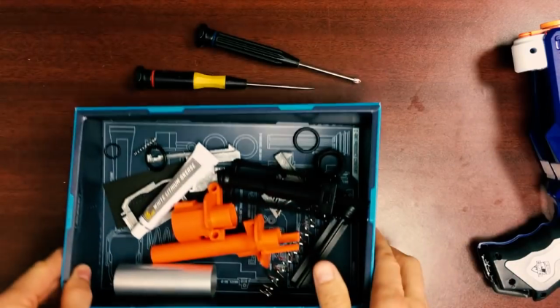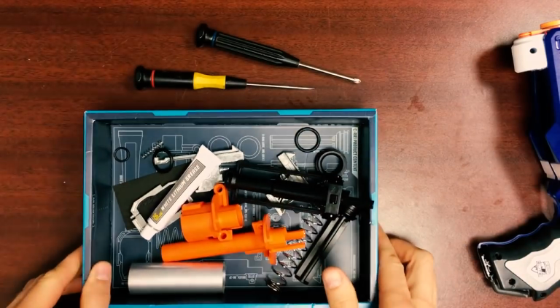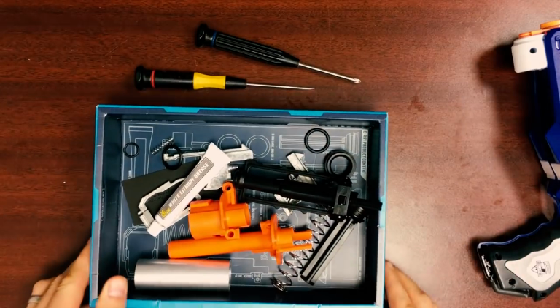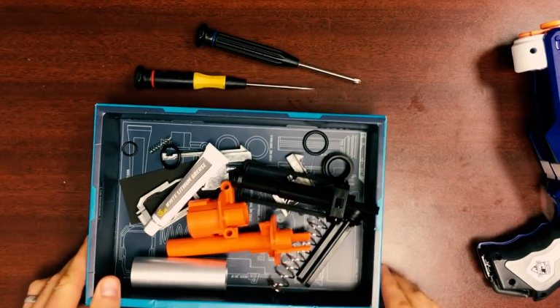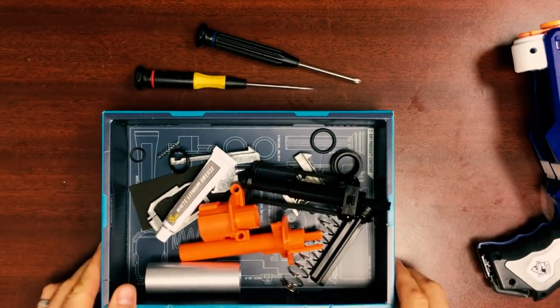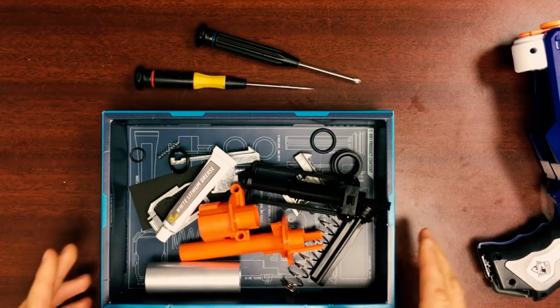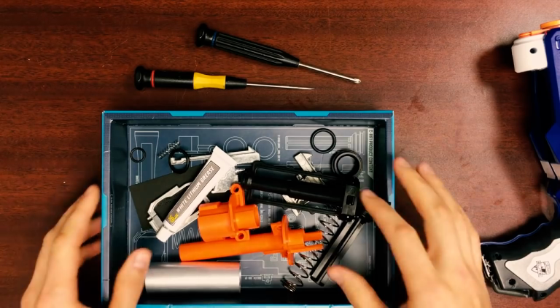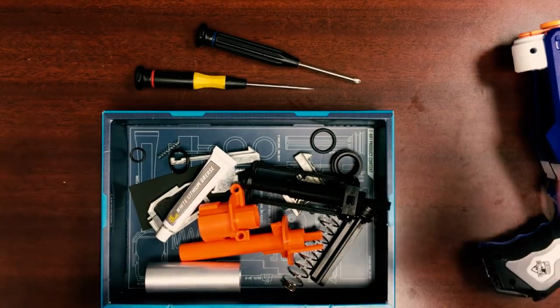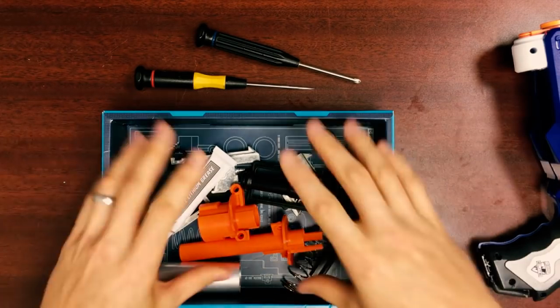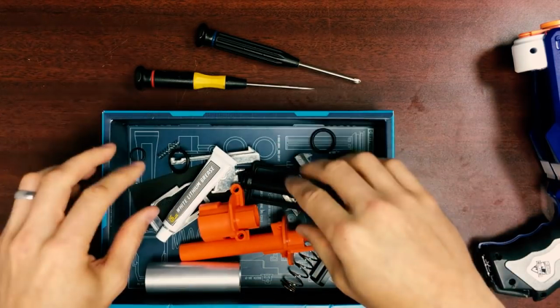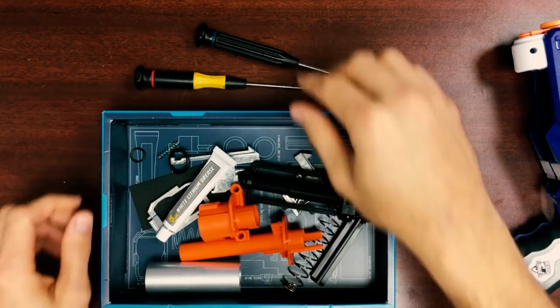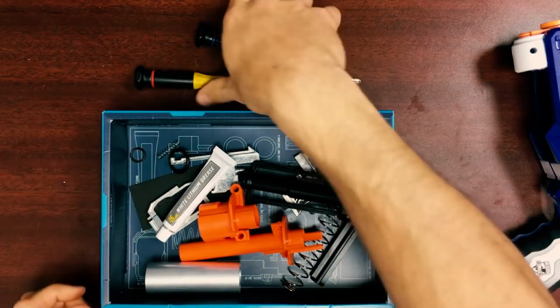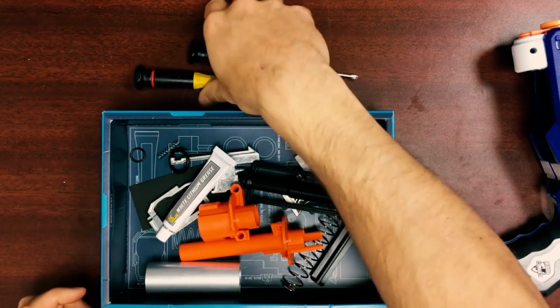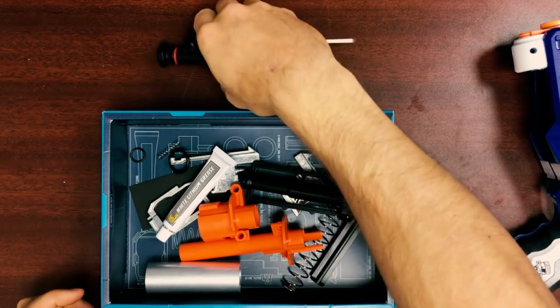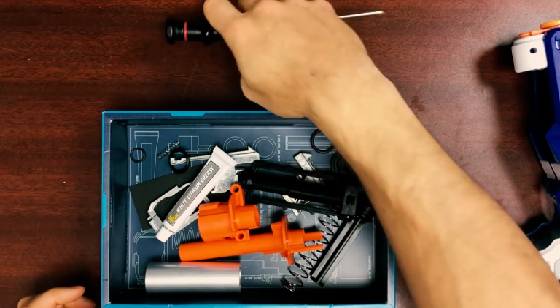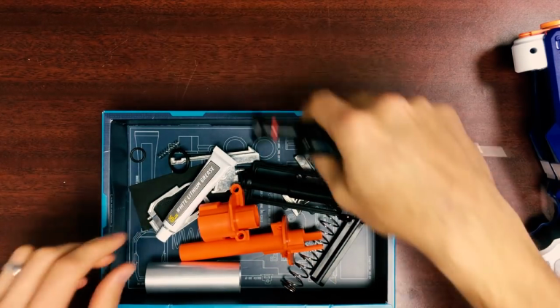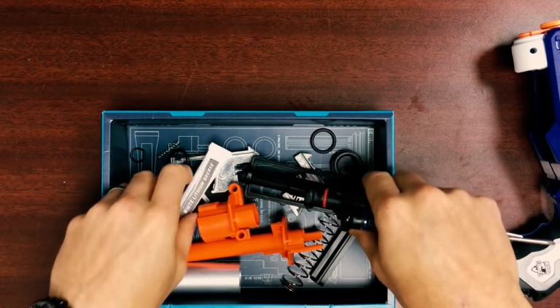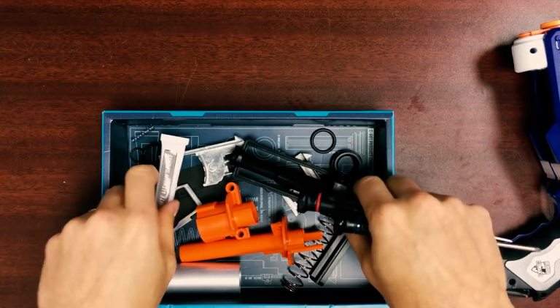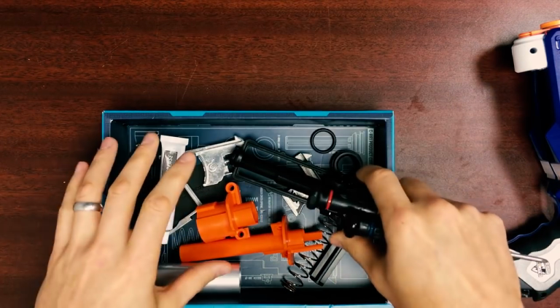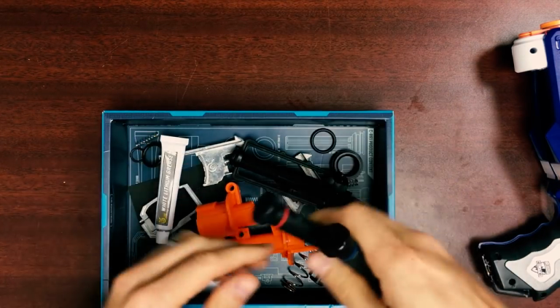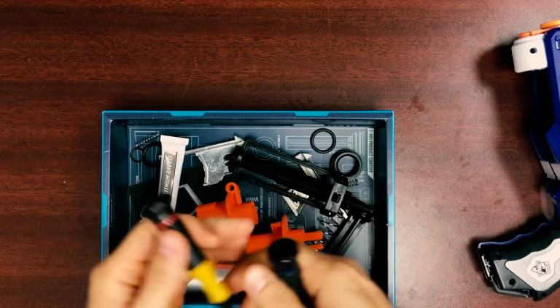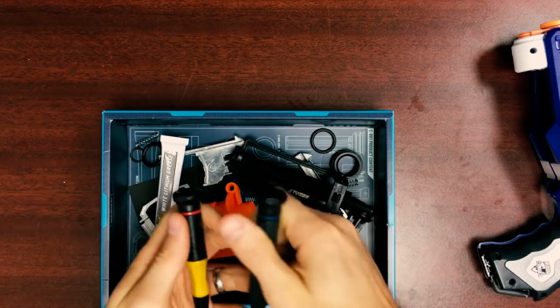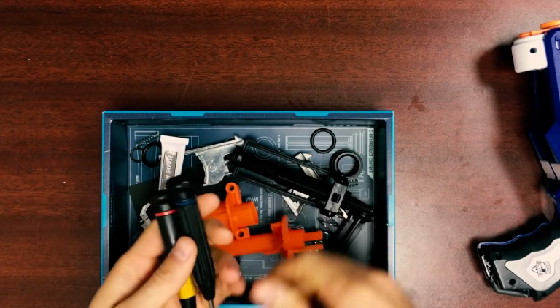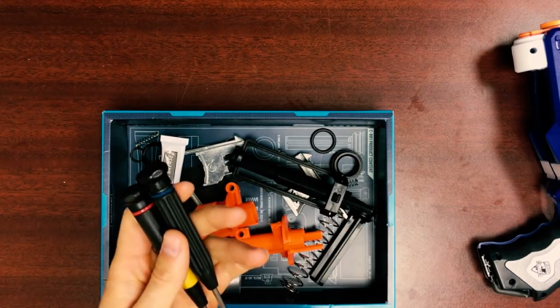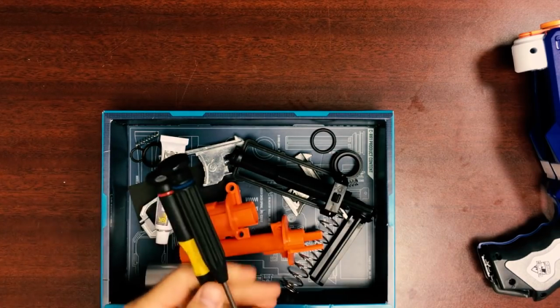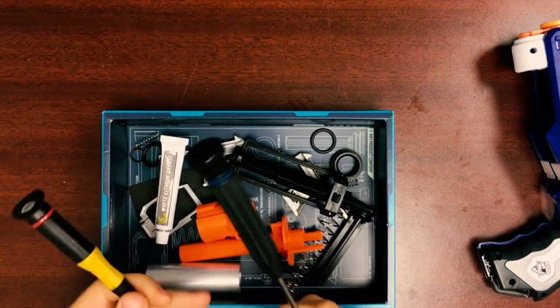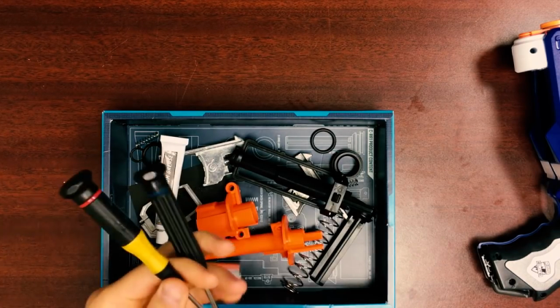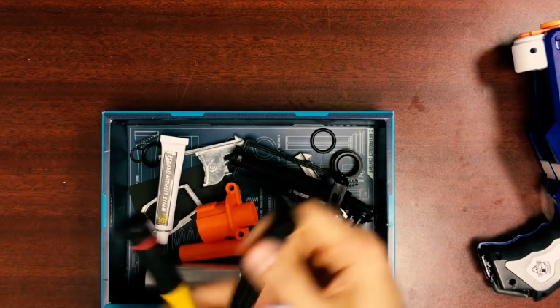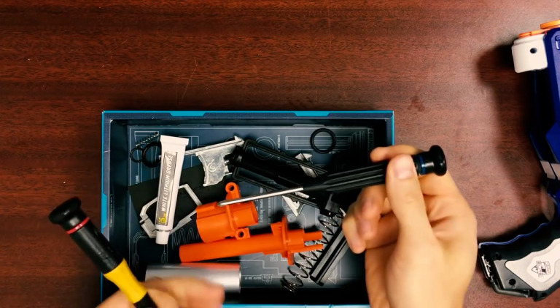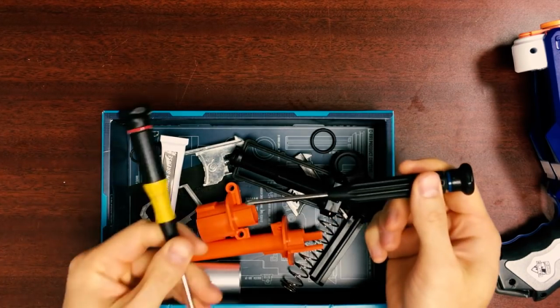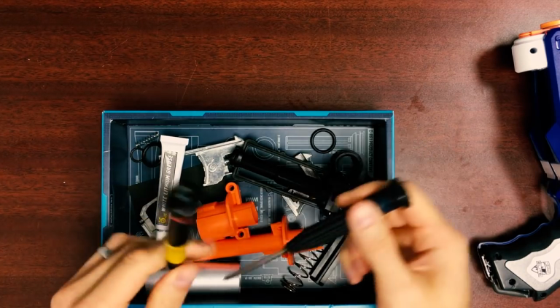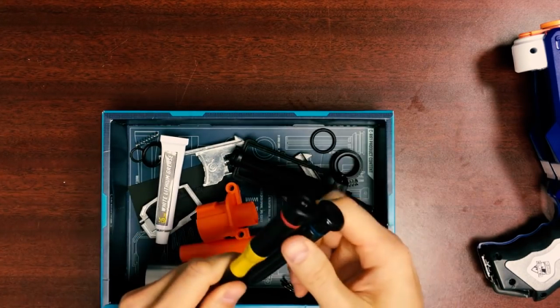So hopefully when you opened your kit you dumped everything into this box. Here you have everything you need, and you will also need a Phillips and small flathead.